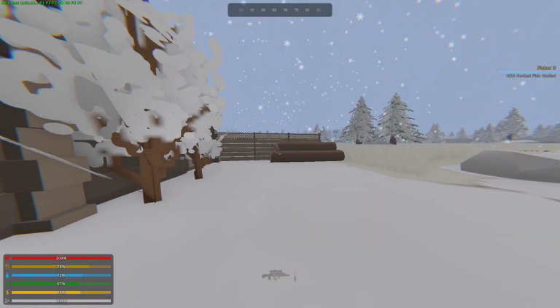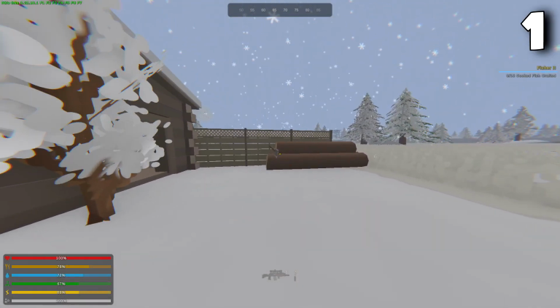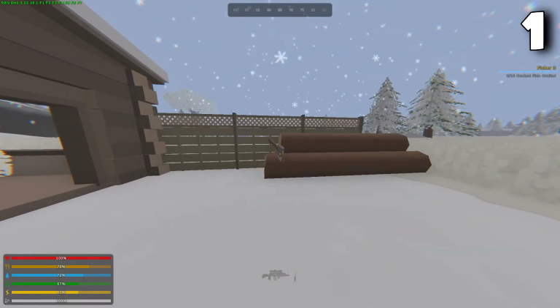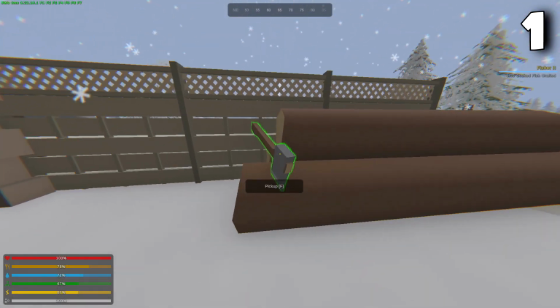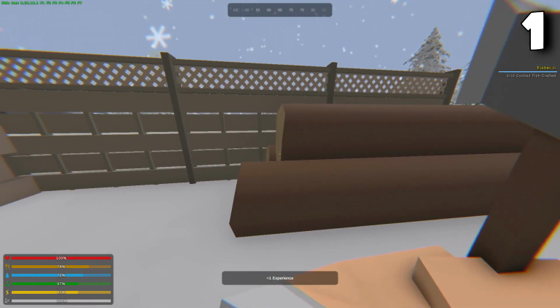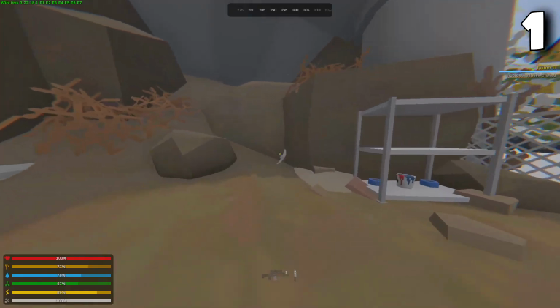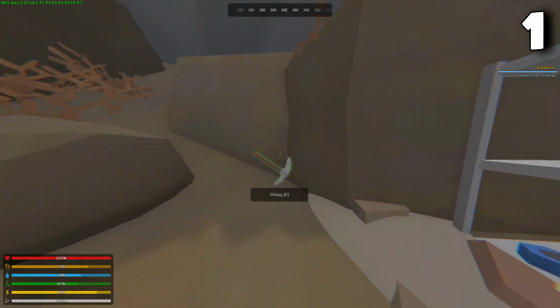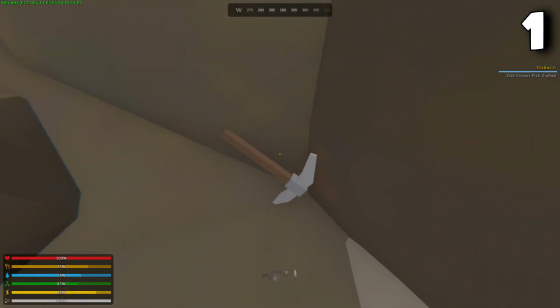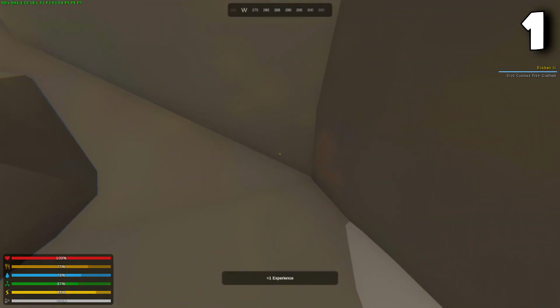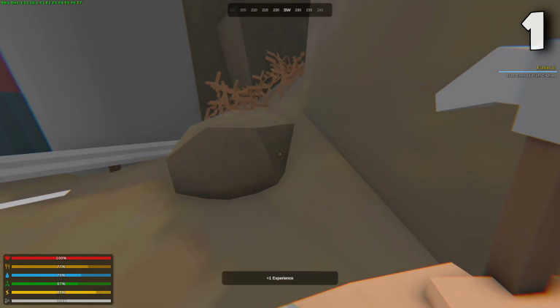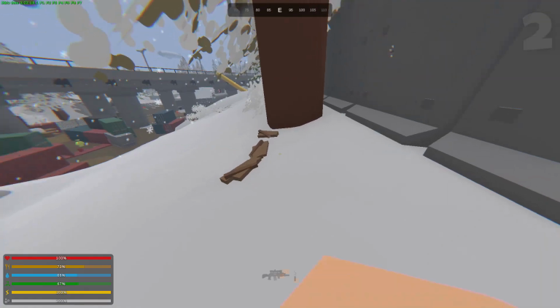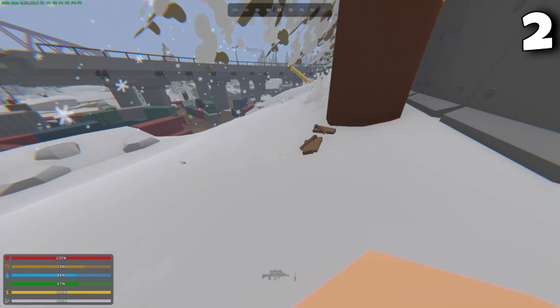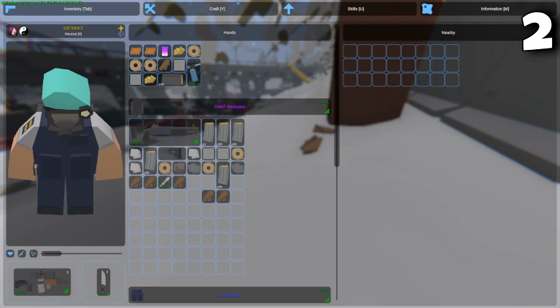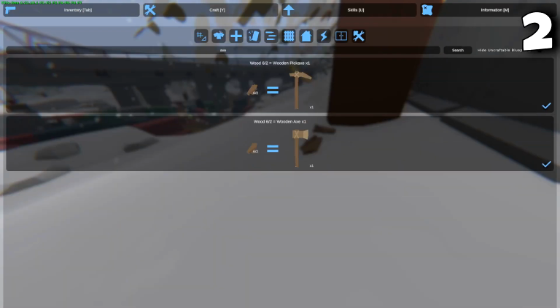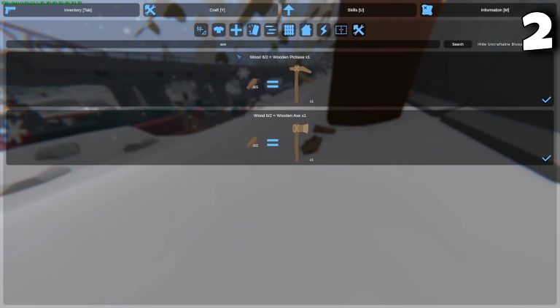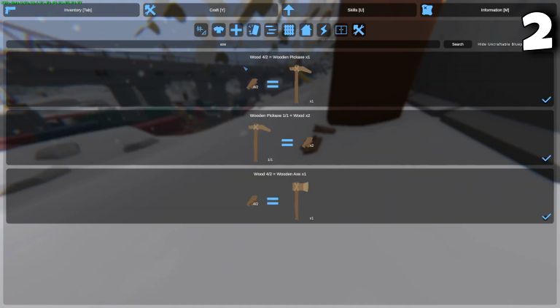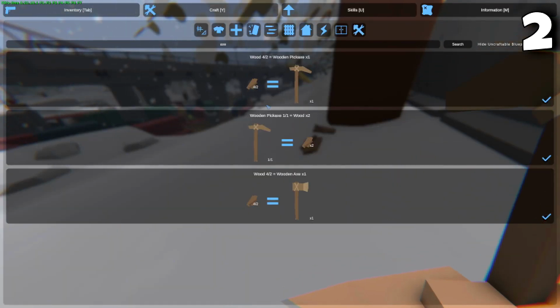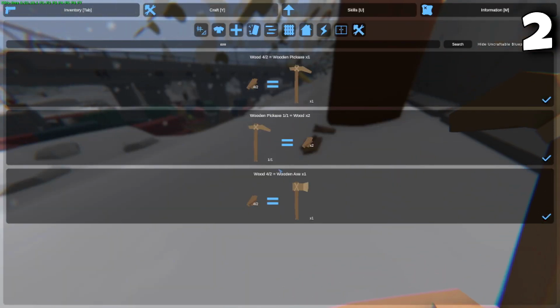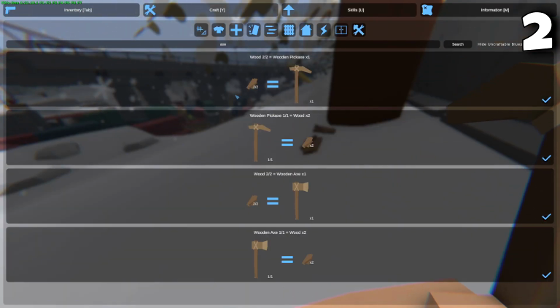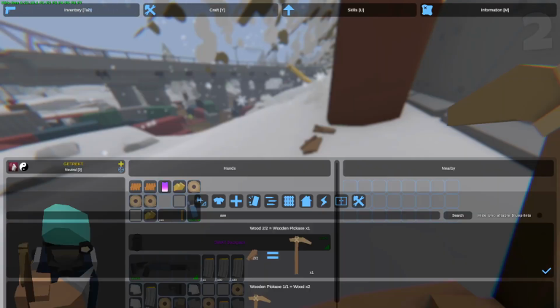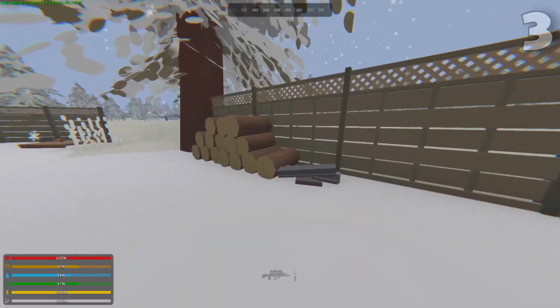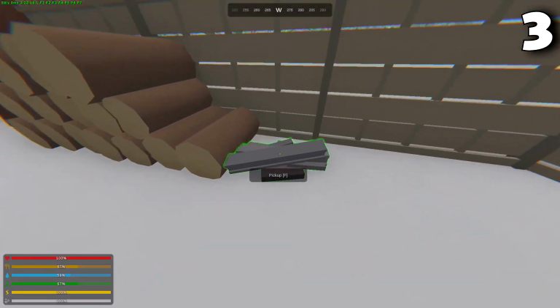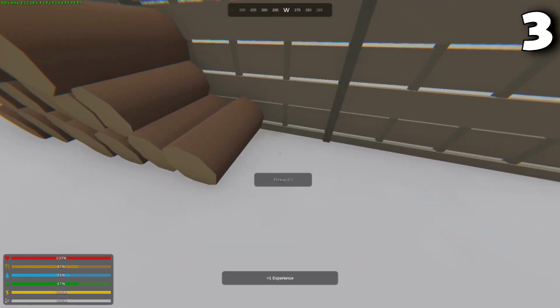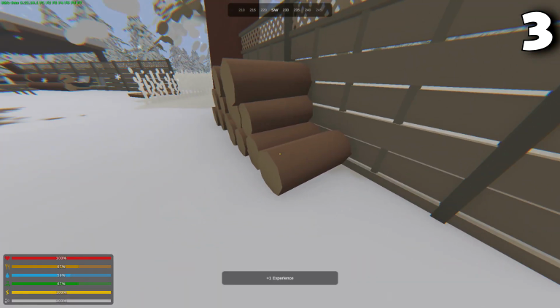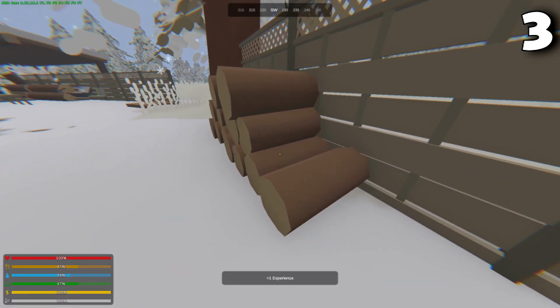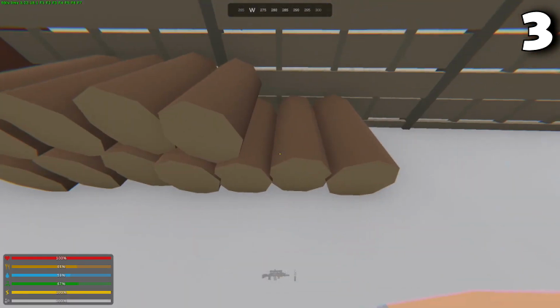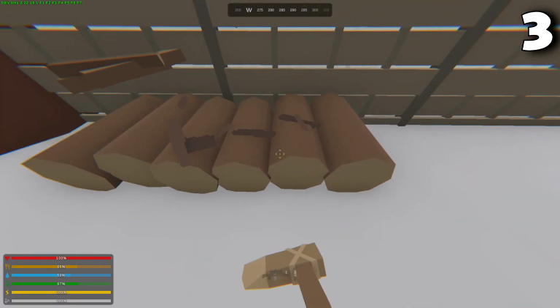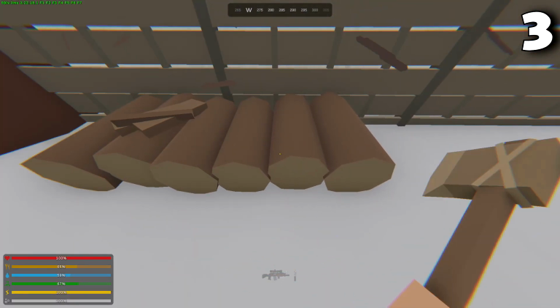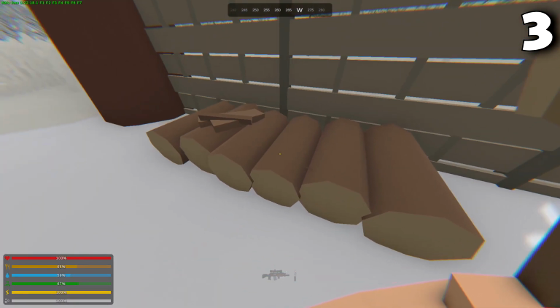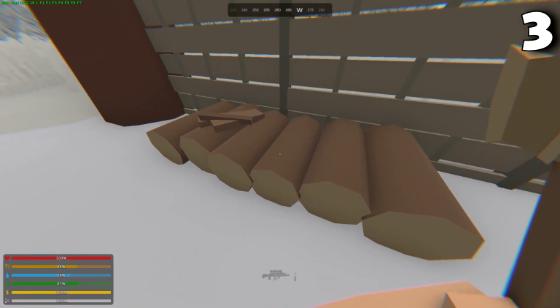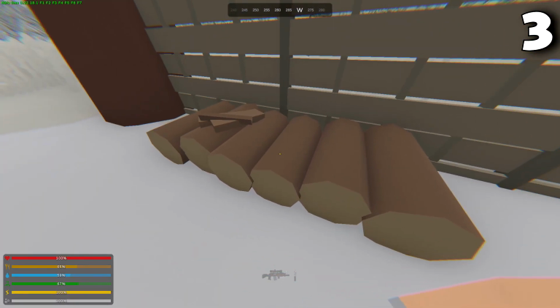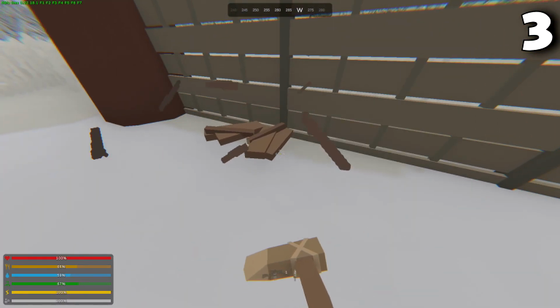You can forage axes and pickaxes from certain areas. You can craft wooden axes and pickaxes with just two wood. Around the map, you can forage several materials such as metal, wood, and also wheat.